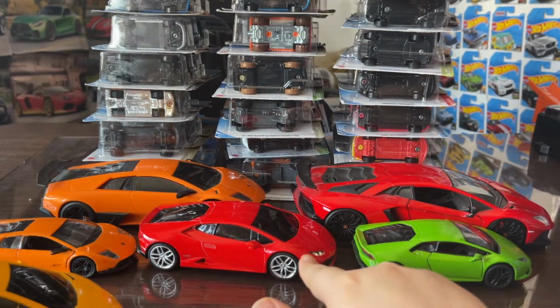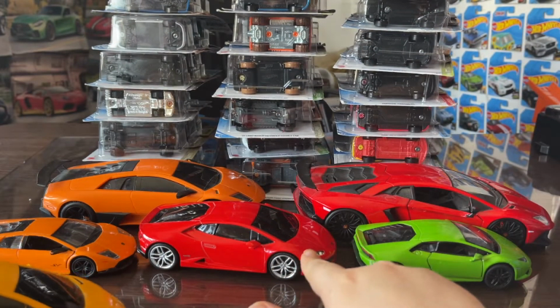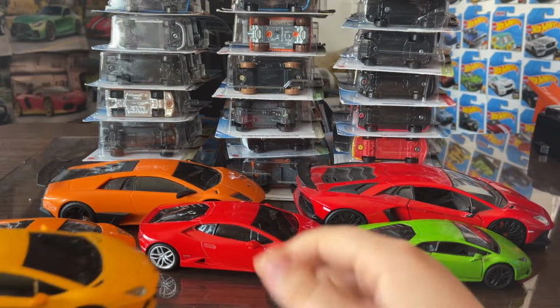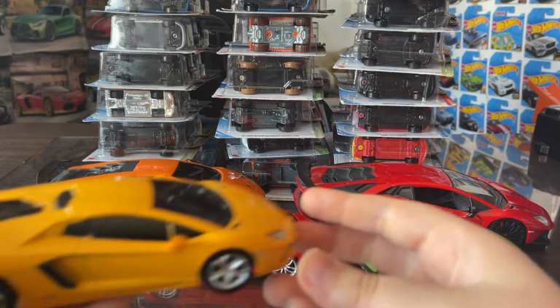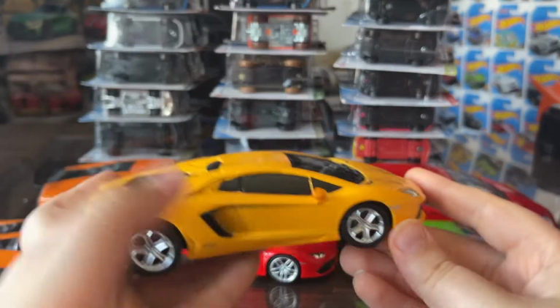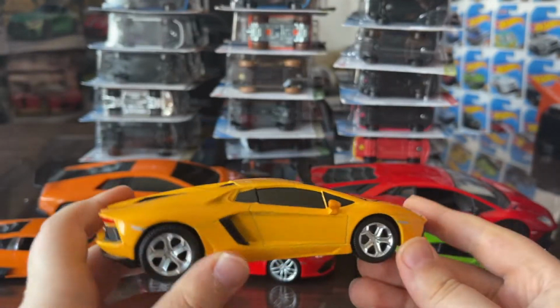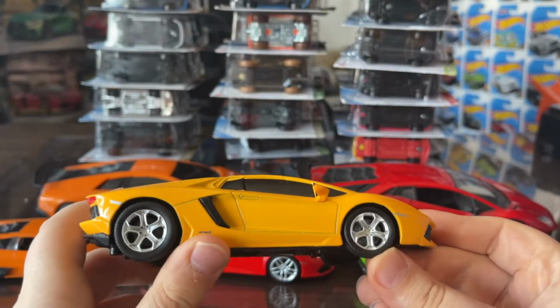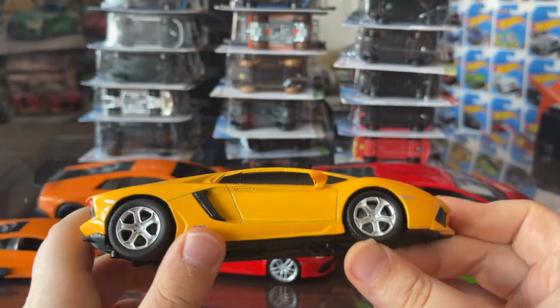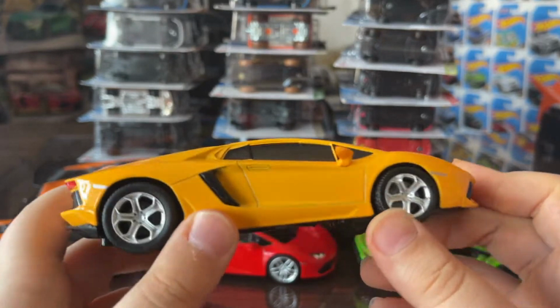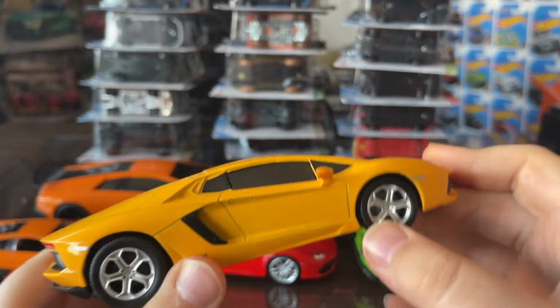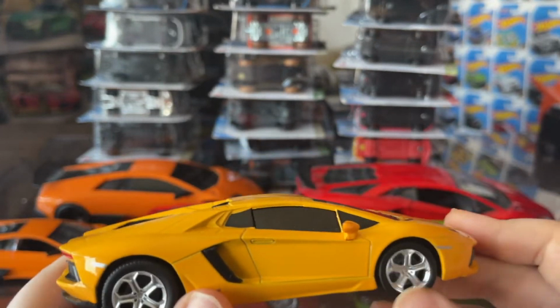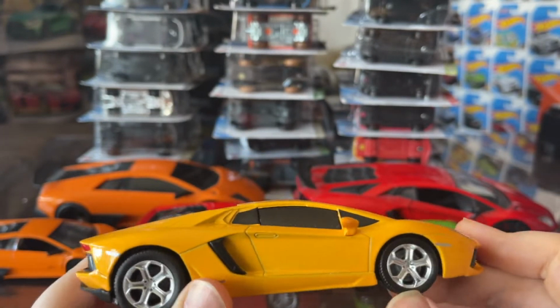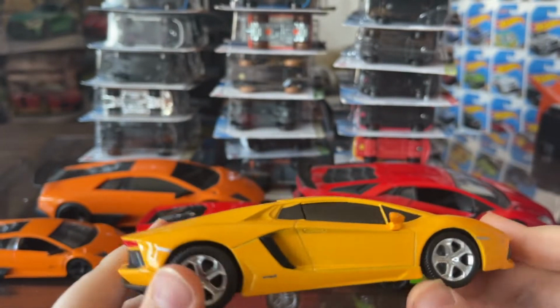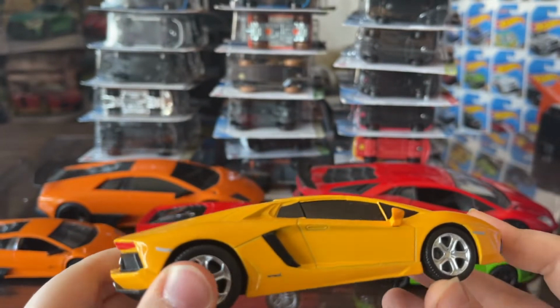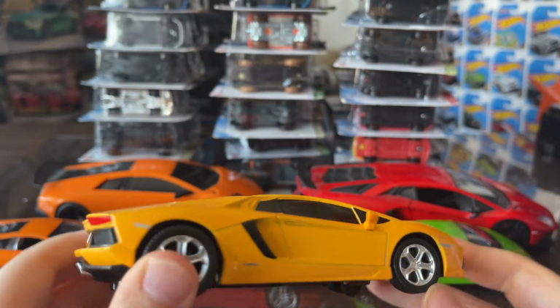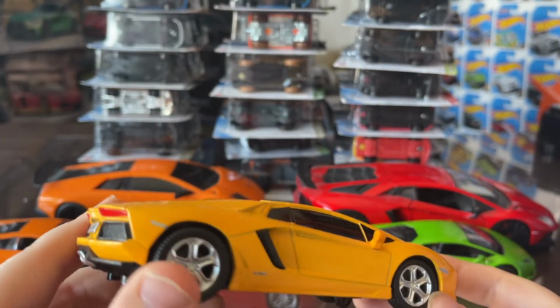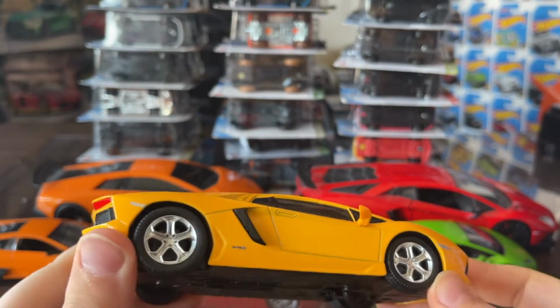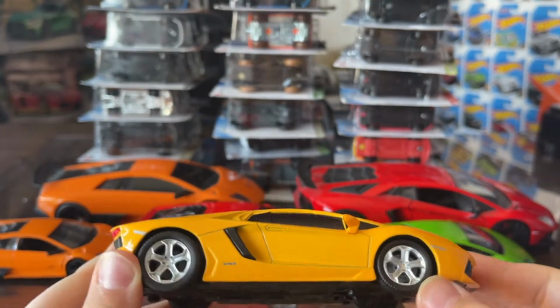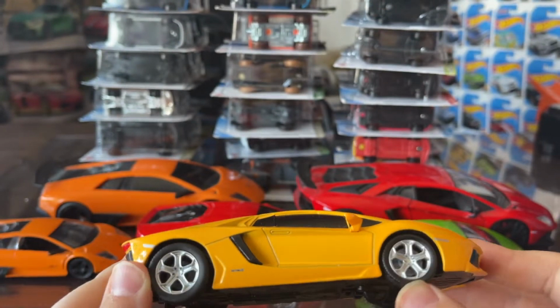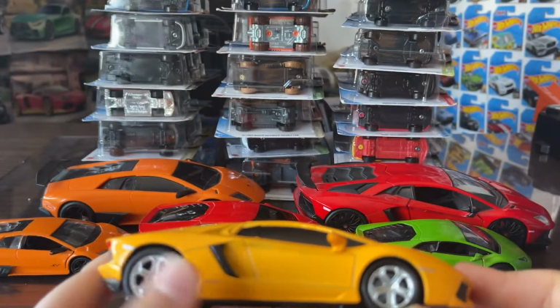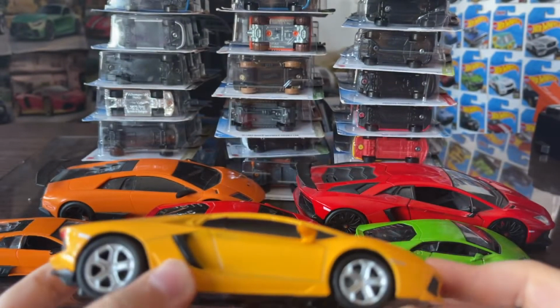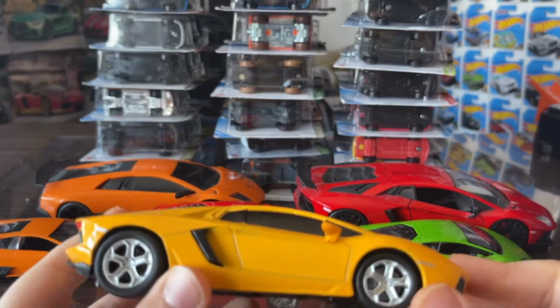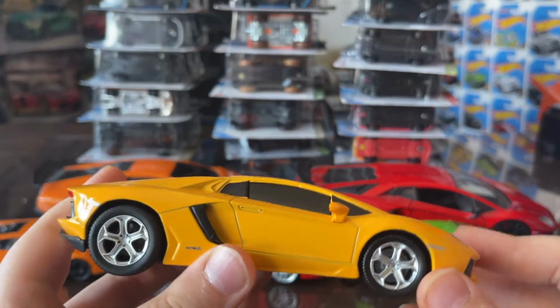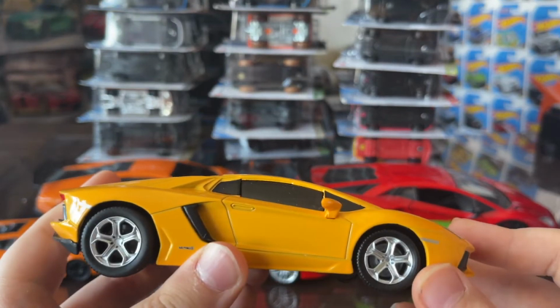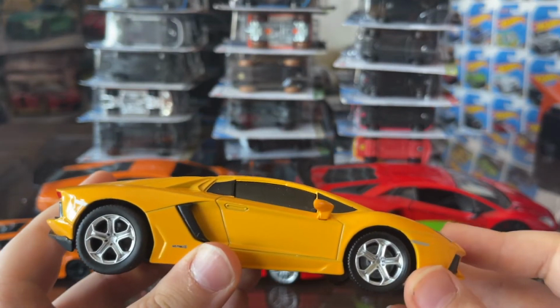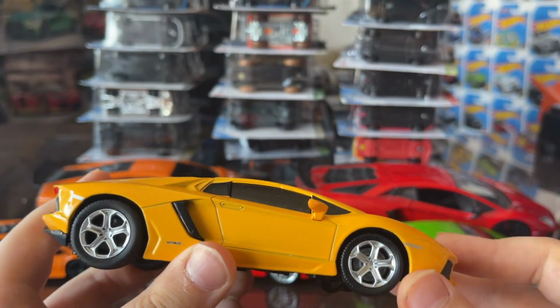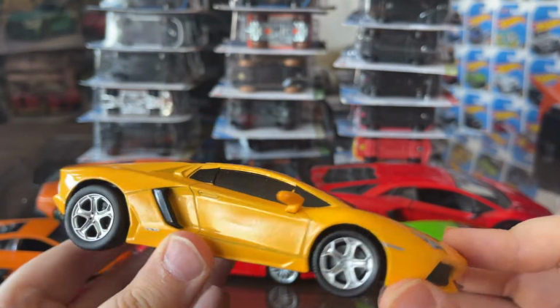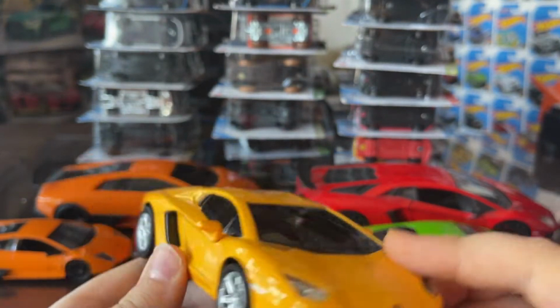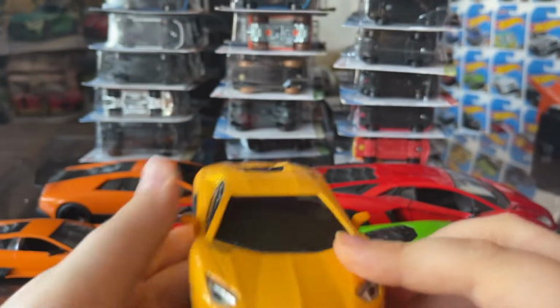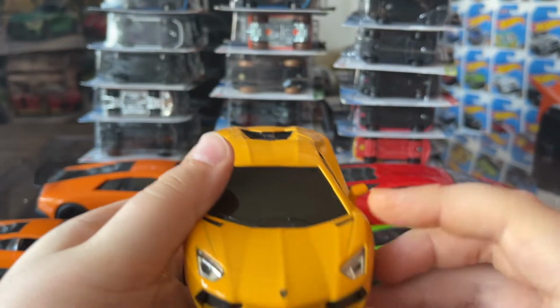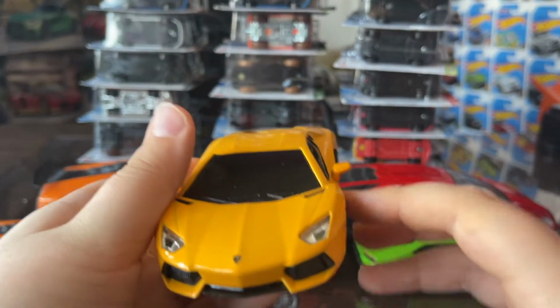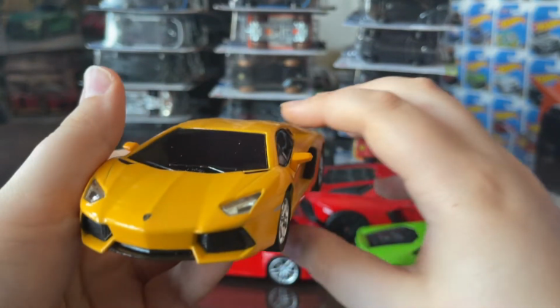So let's take a look at this Lamborghini Huracán. This one's my most favorite because I really like the rims and the nice yellow color that the car has on it.